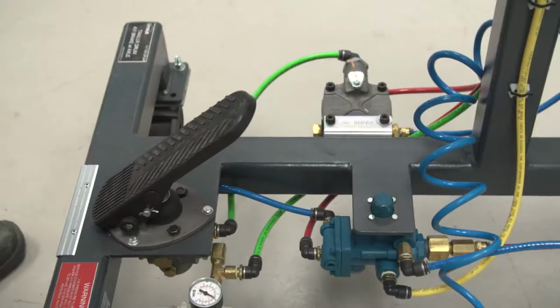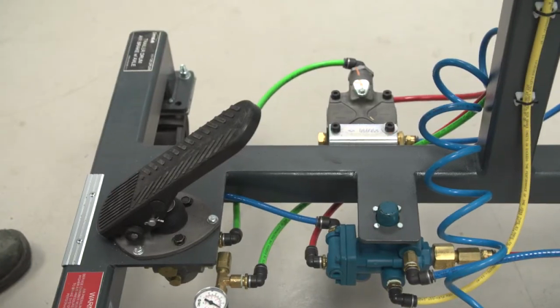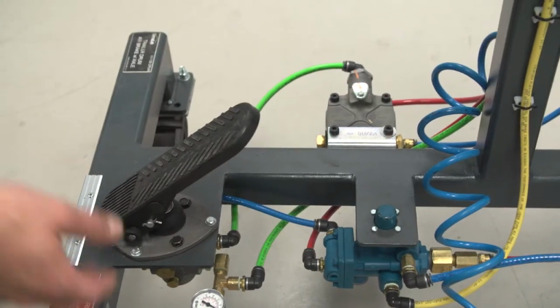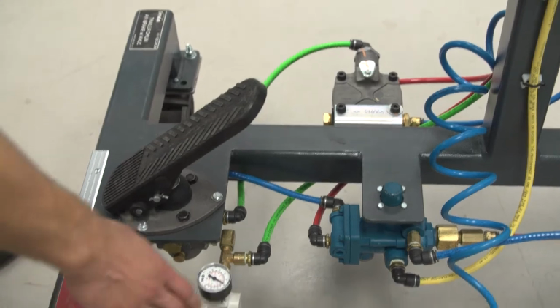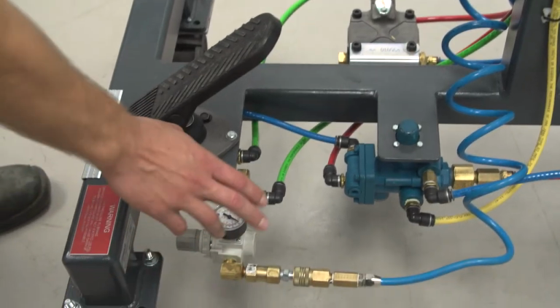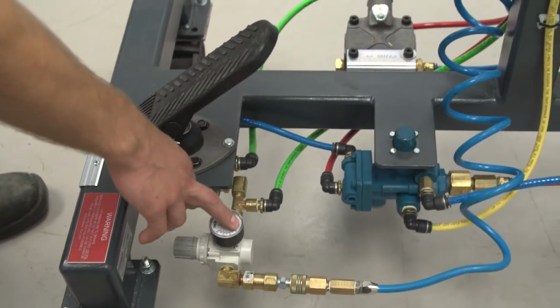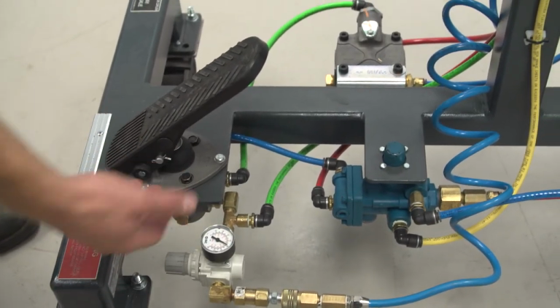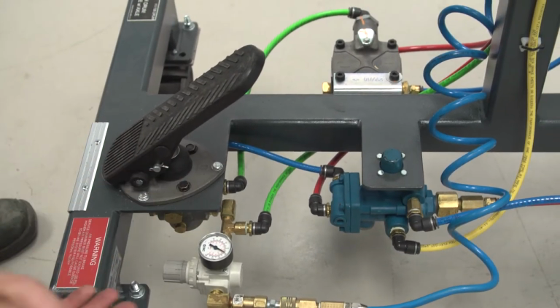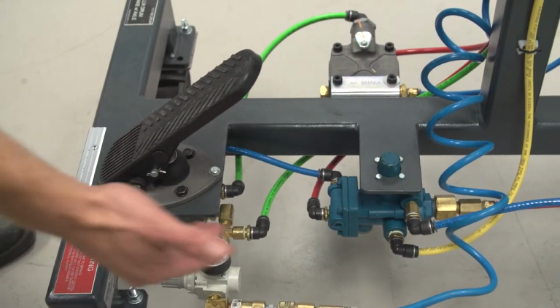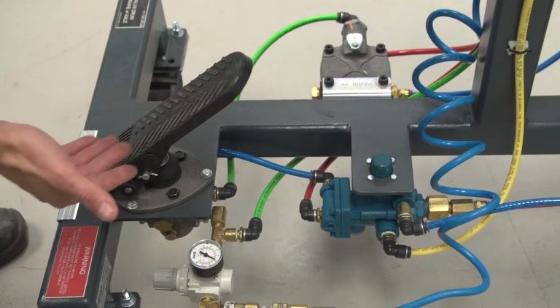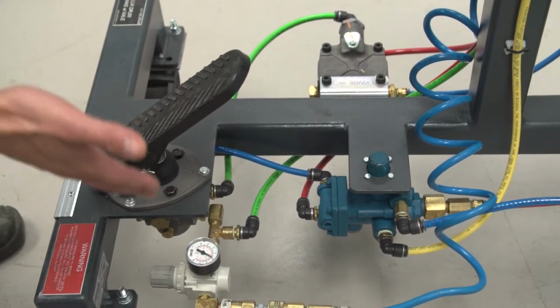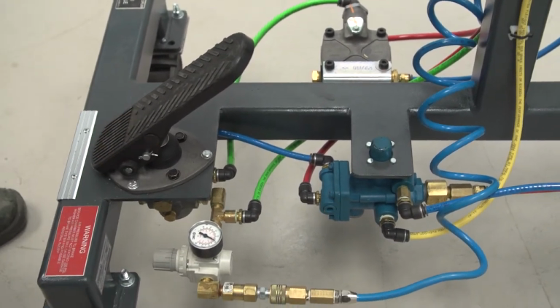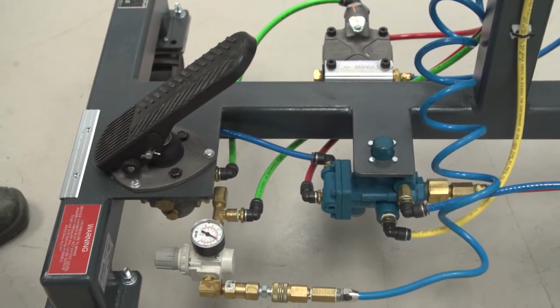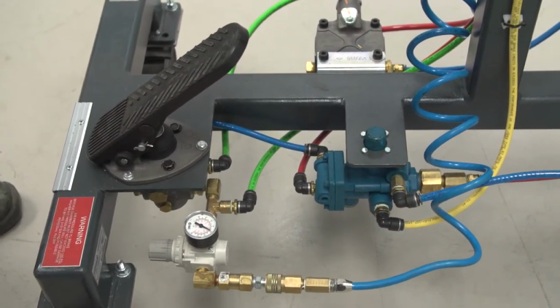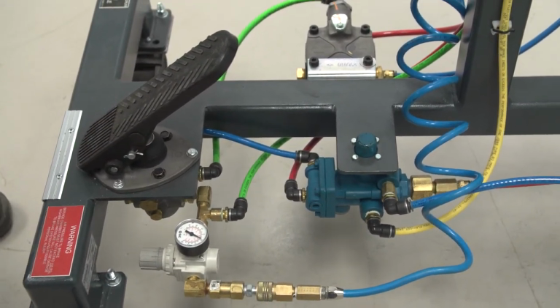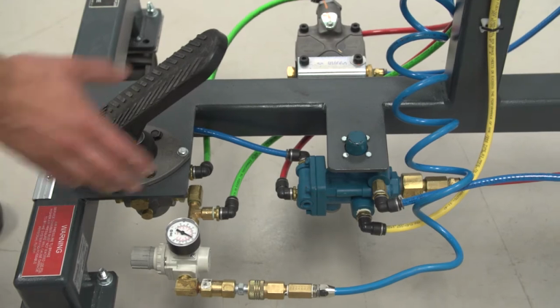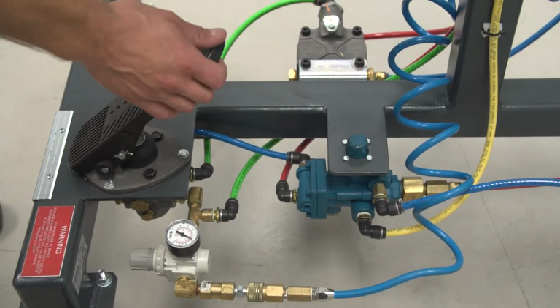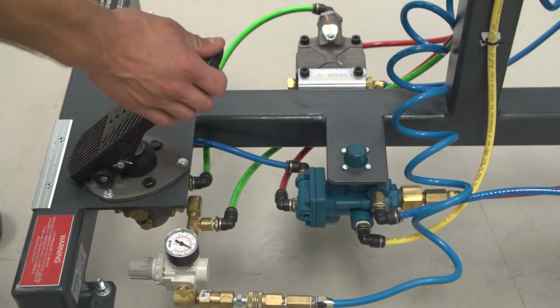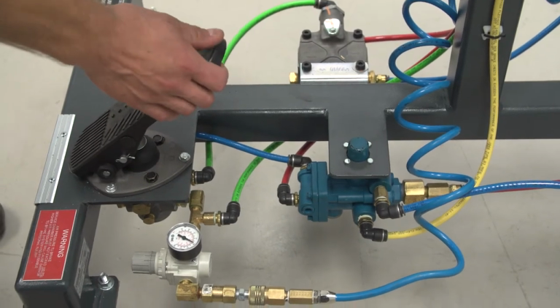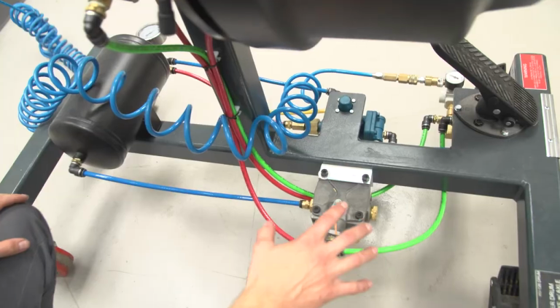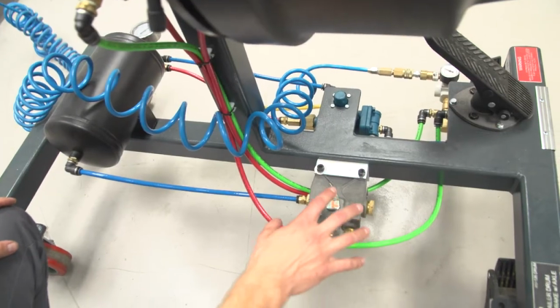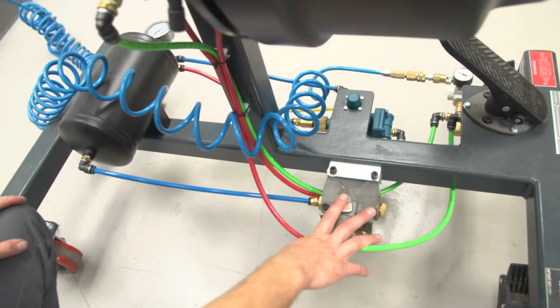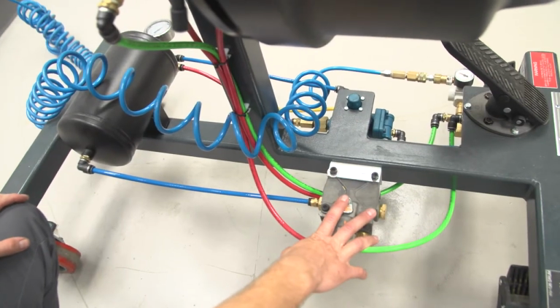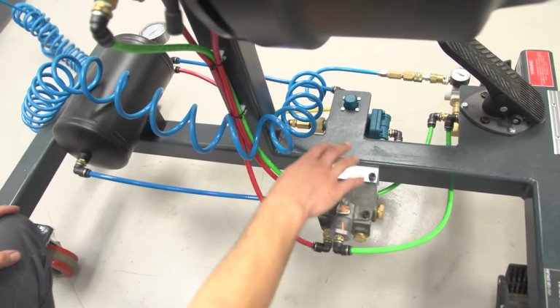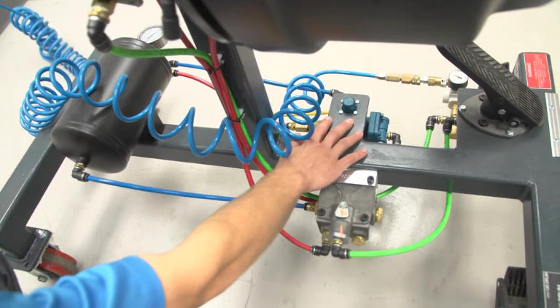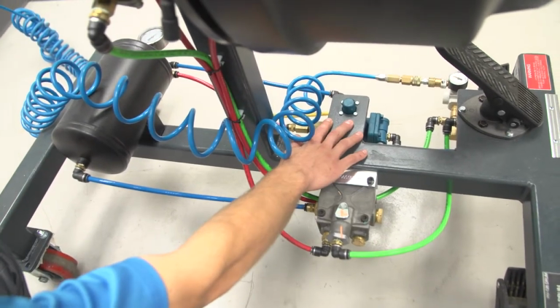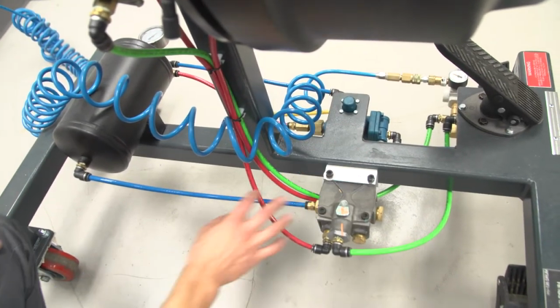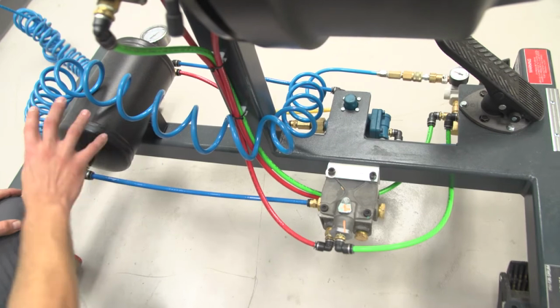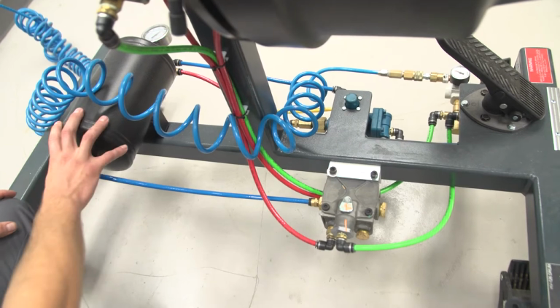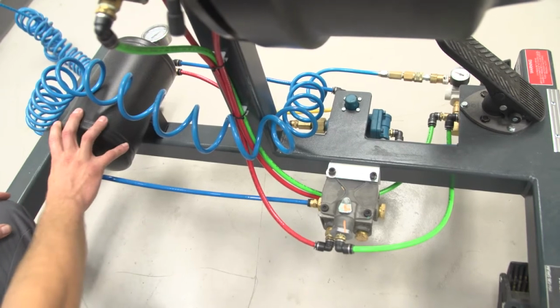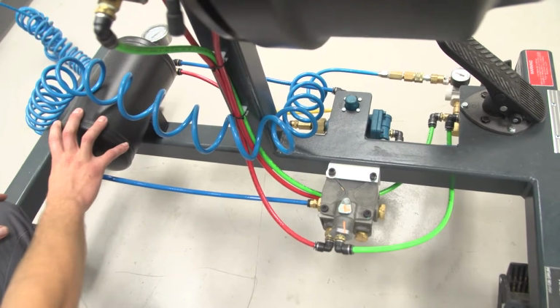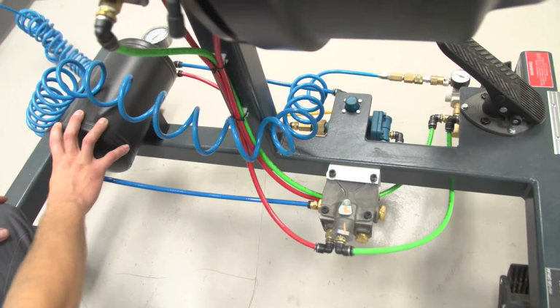Here we've got an air regulator for your shop air coming in. Of course we don't want to have more than a hundred PSI. We also have the foot valve. Here we have a relay valve and SR5.